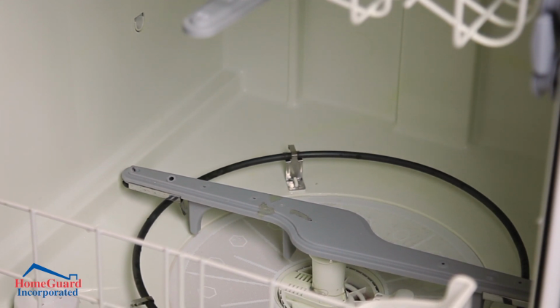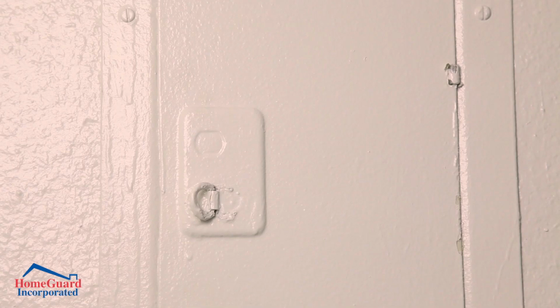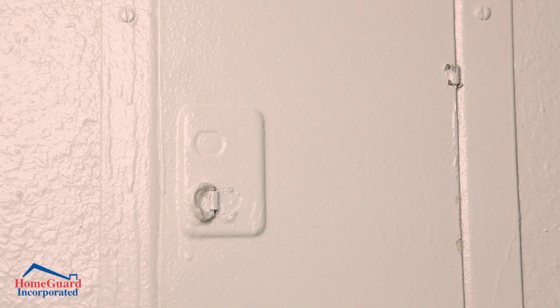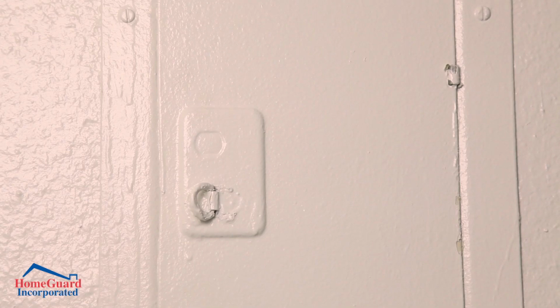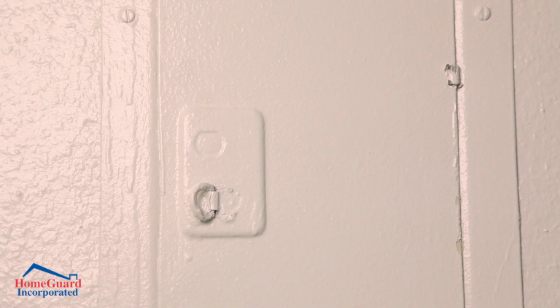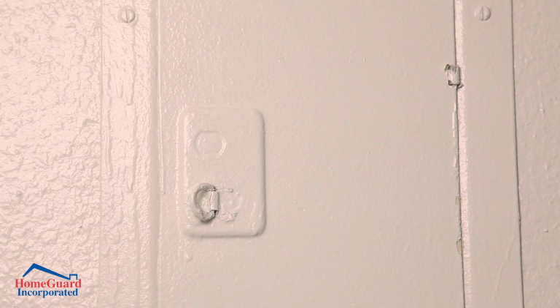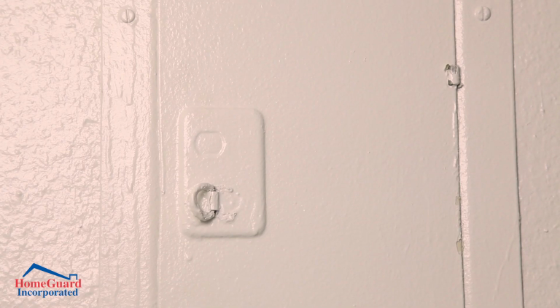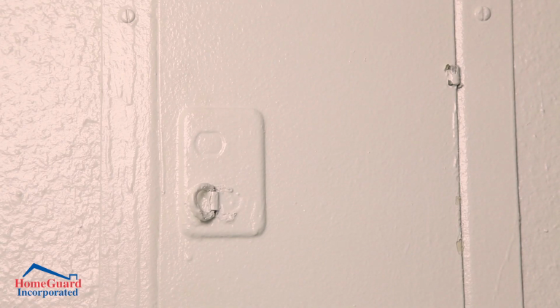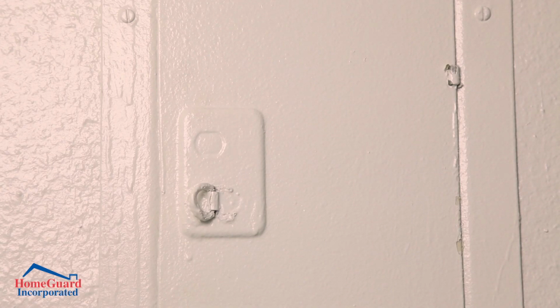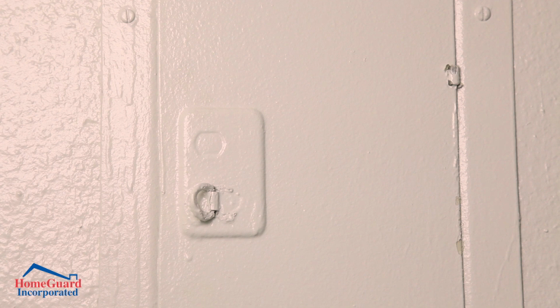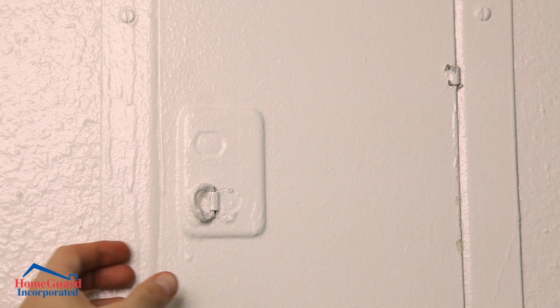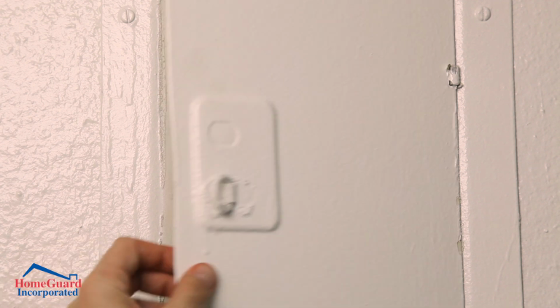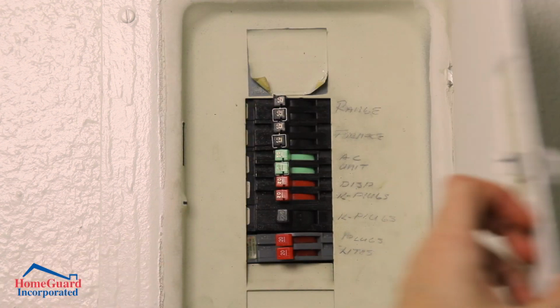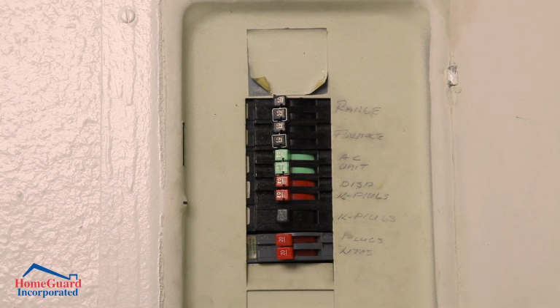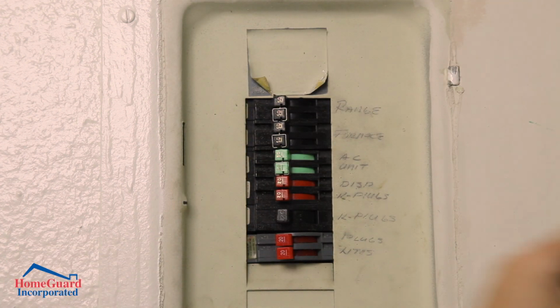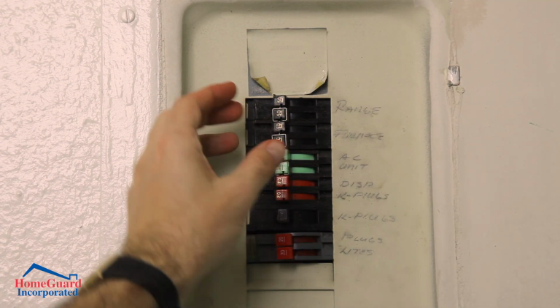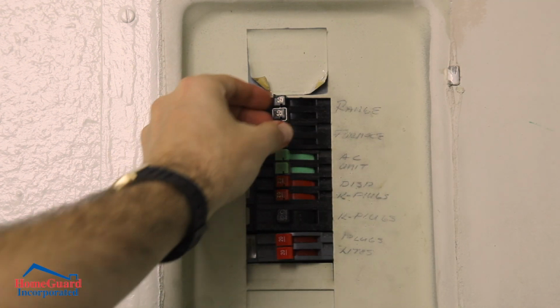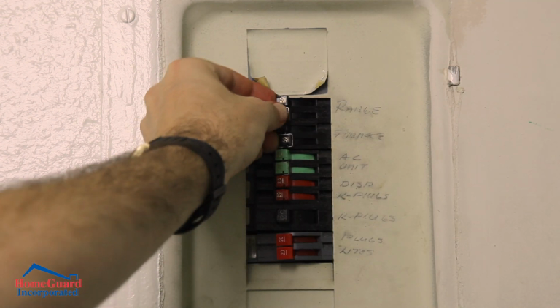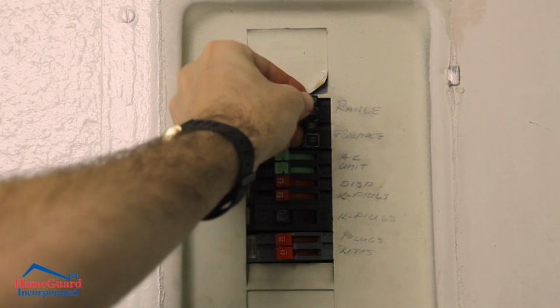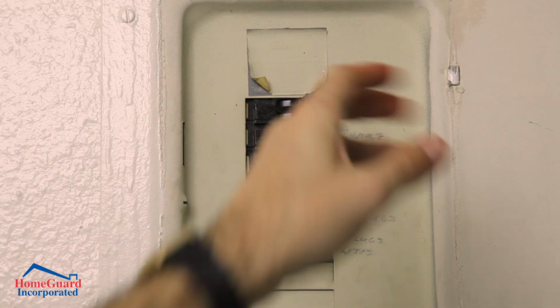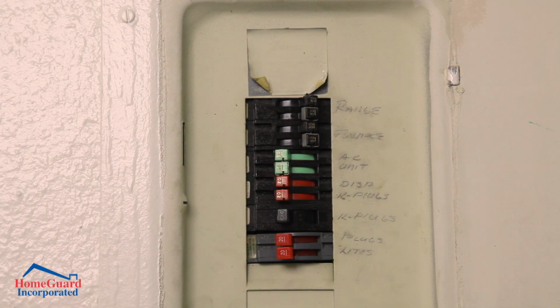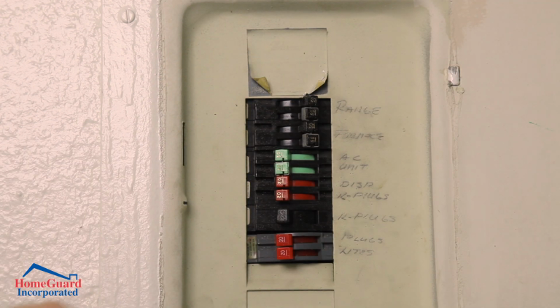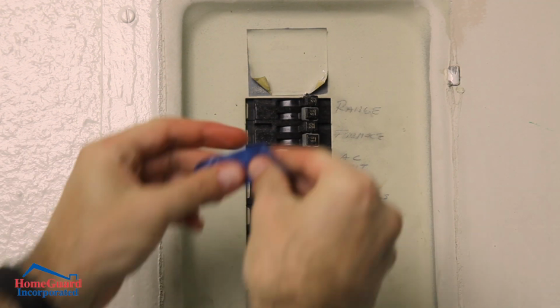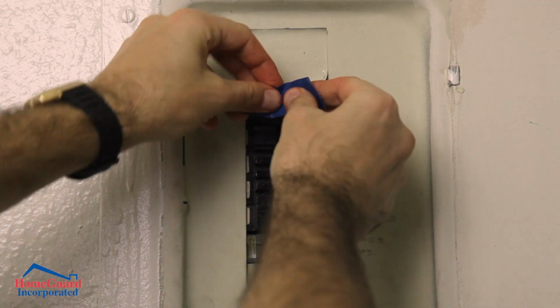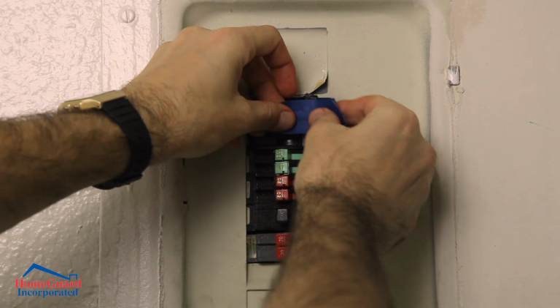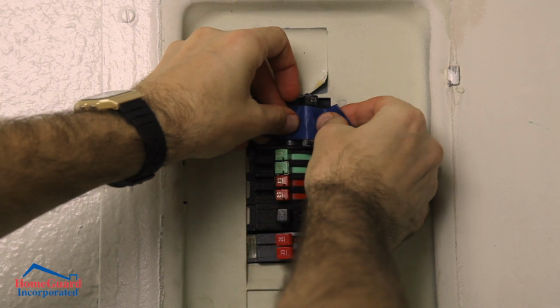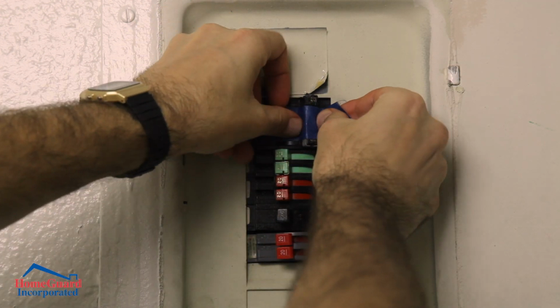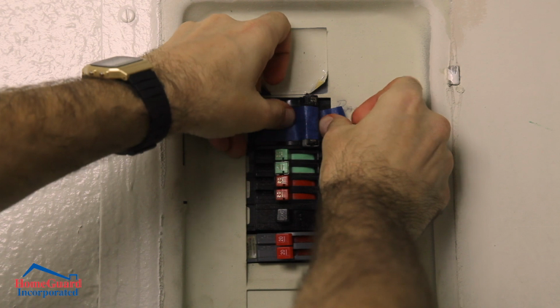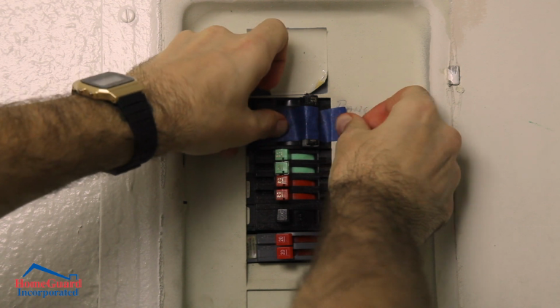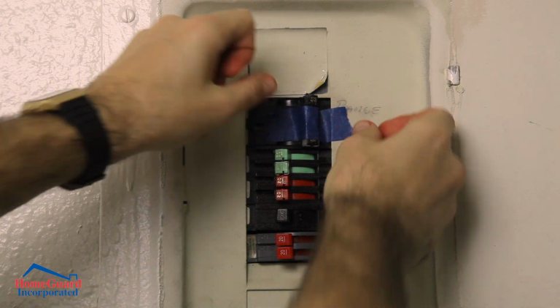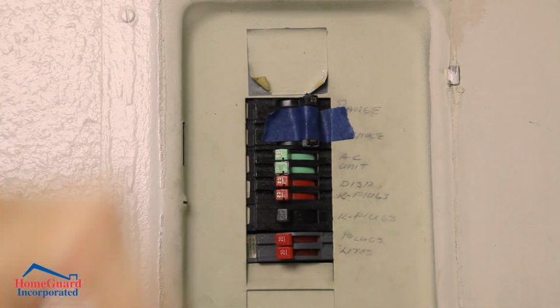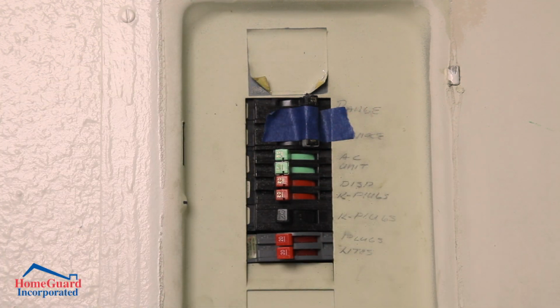If you have an electric water heater, go to your electrical panel and turn off the breaker for it. We recommend taping this off as a reminder not to turn it on.